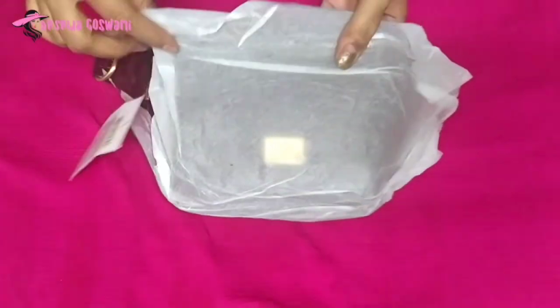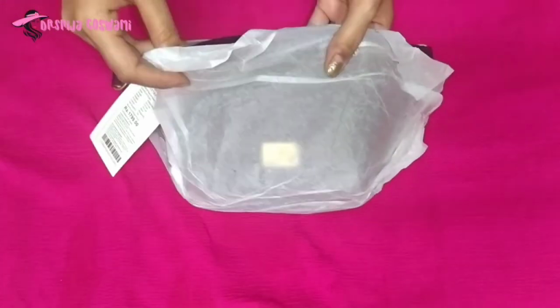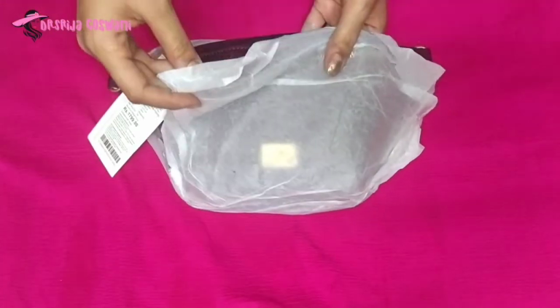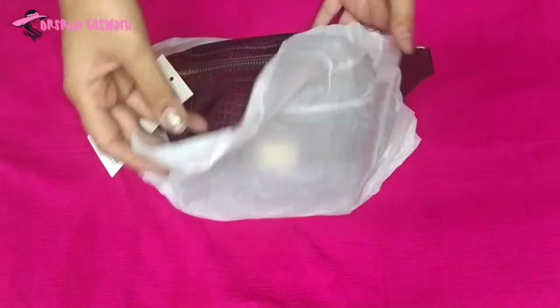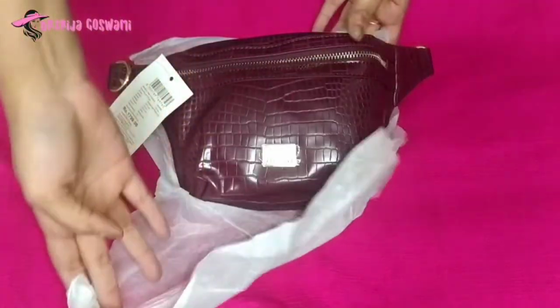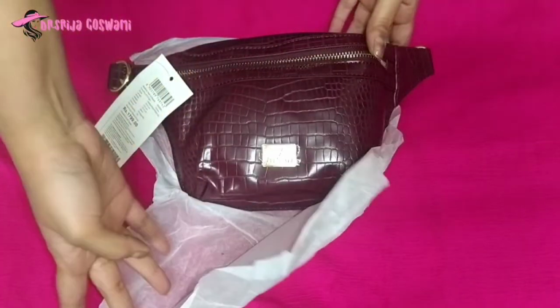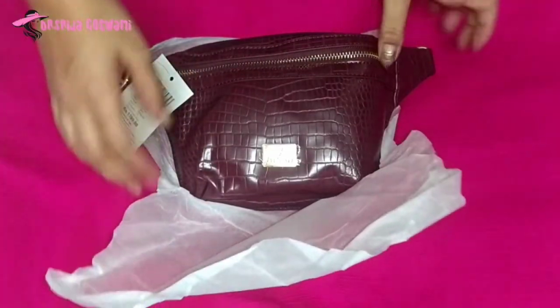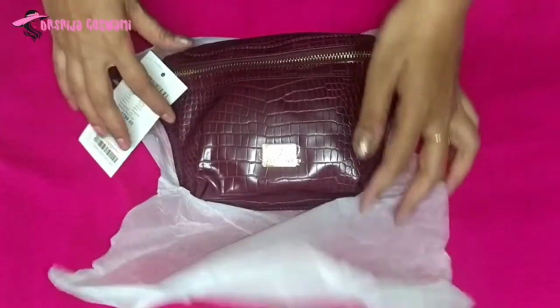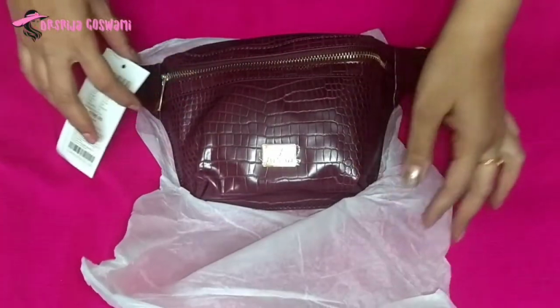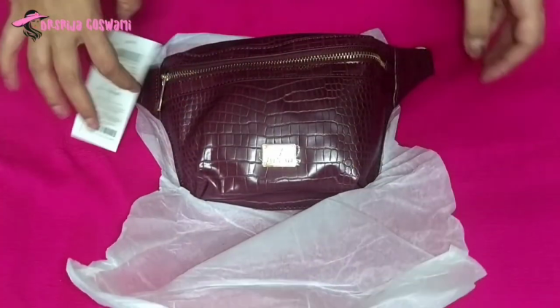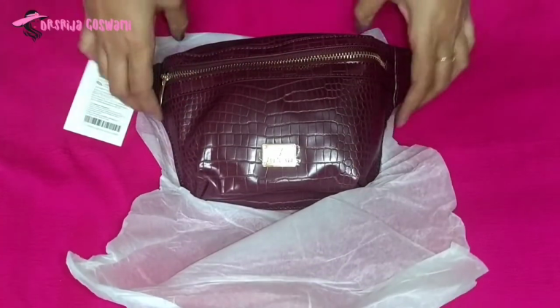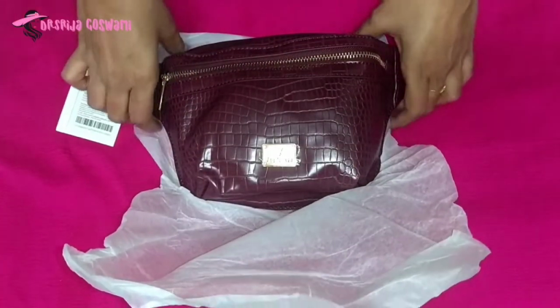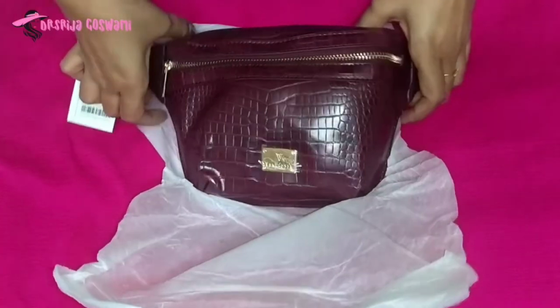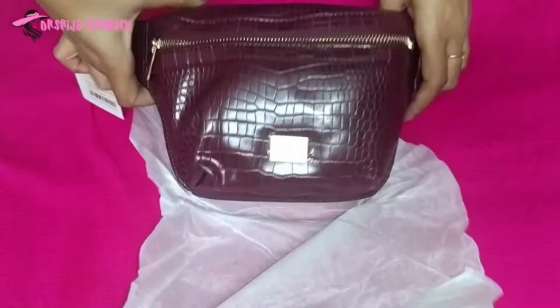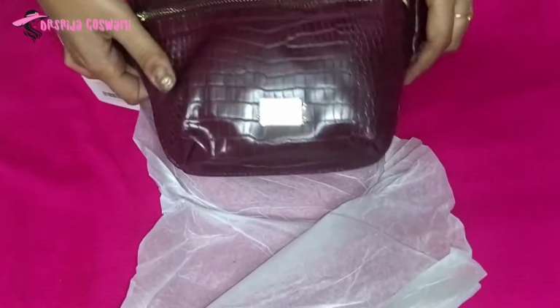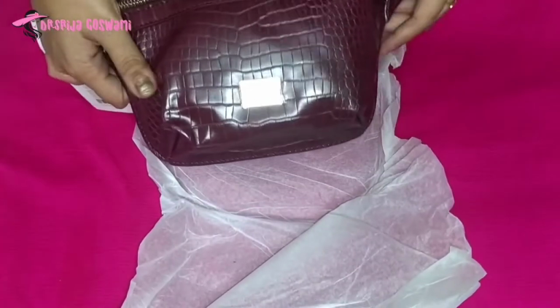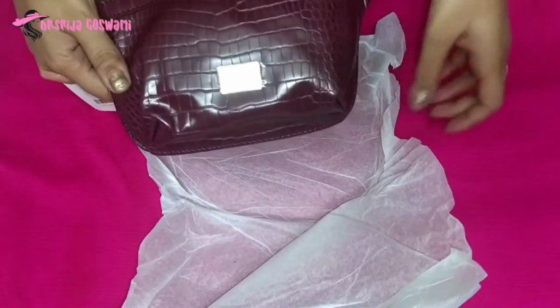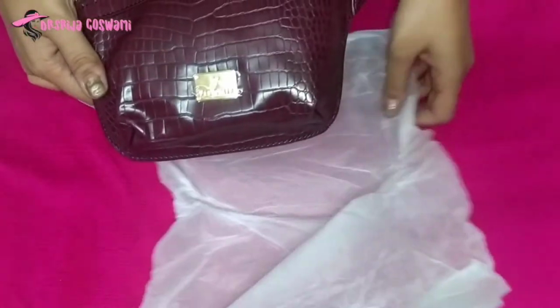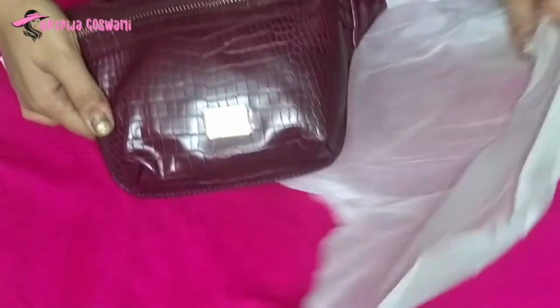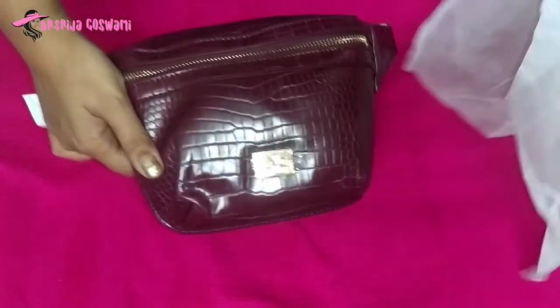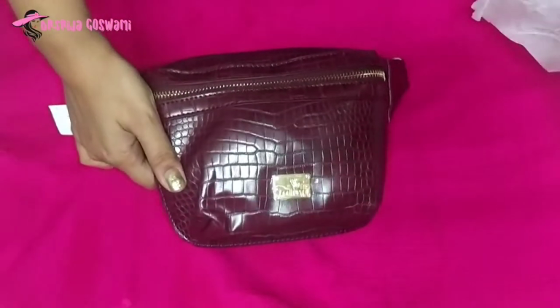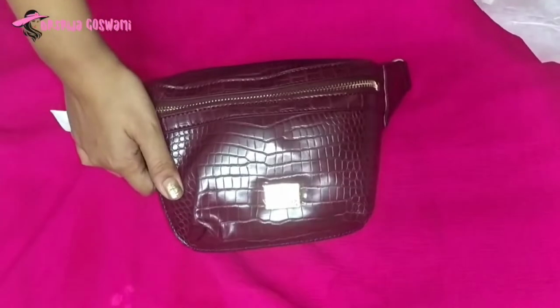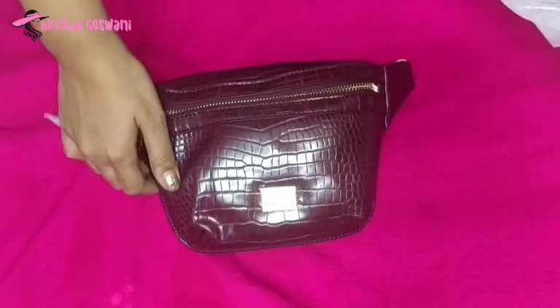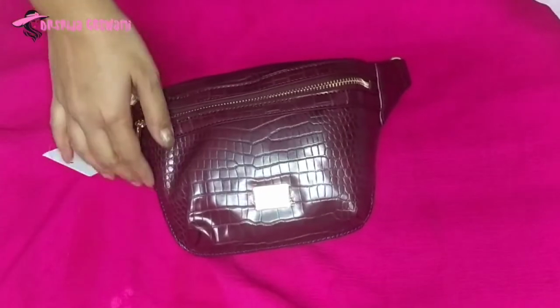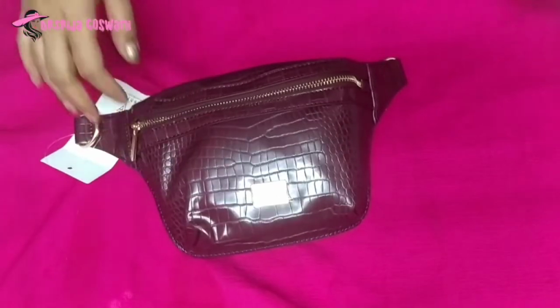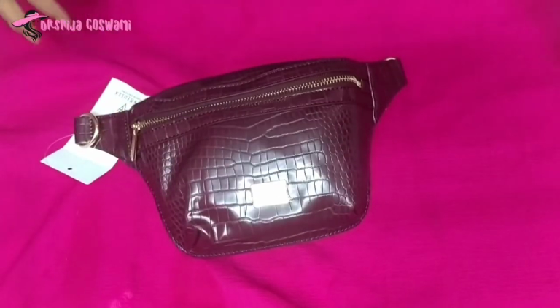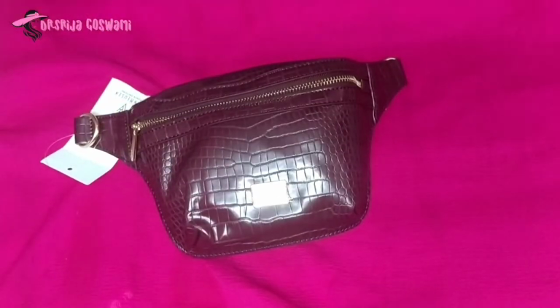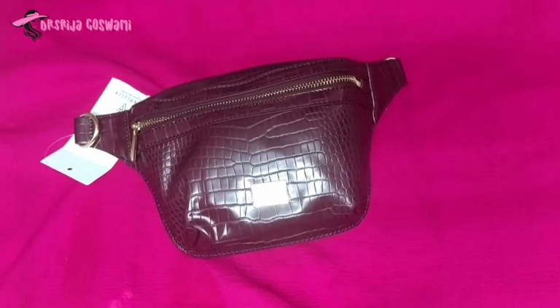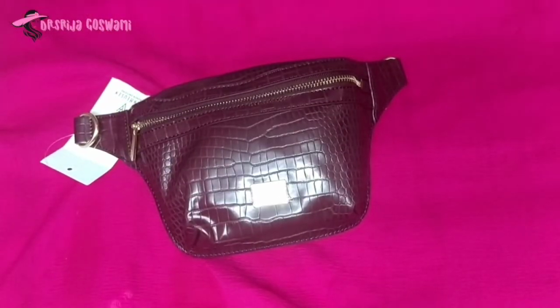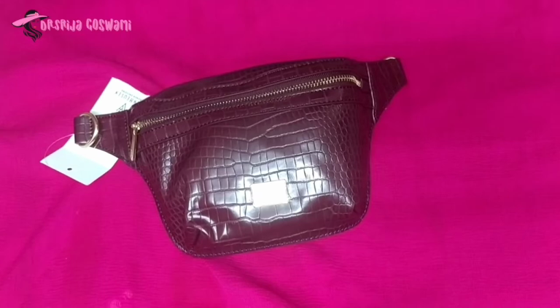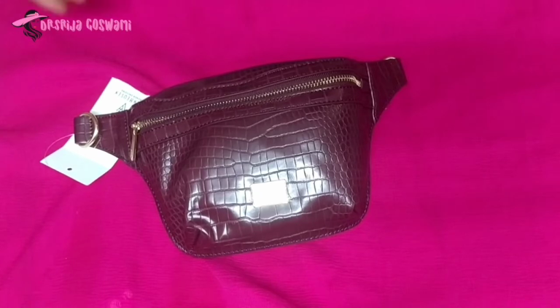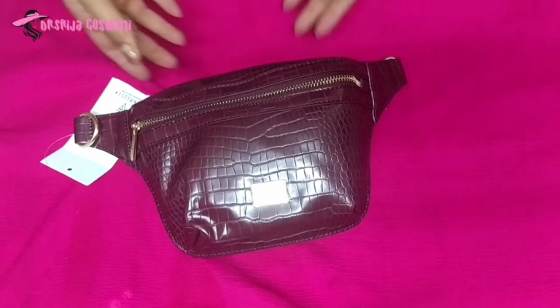This is a waste bag by Van Huyzen. The MRP is Rs 17.99 and I got it at Rs 8.54.